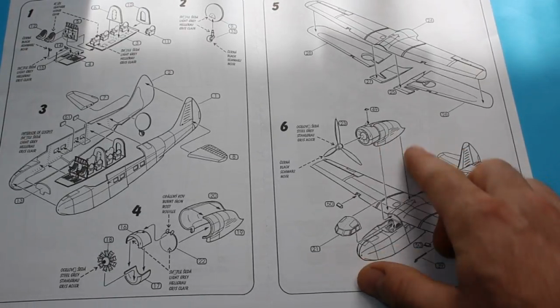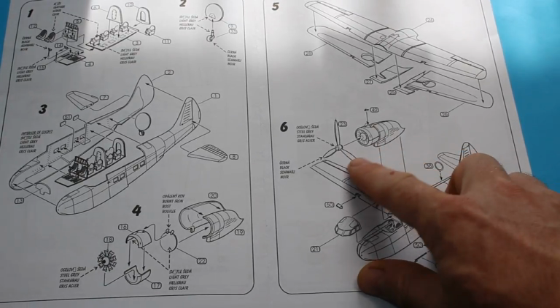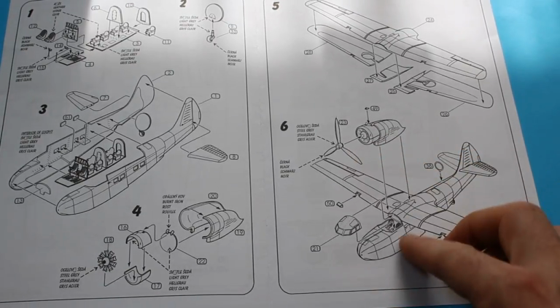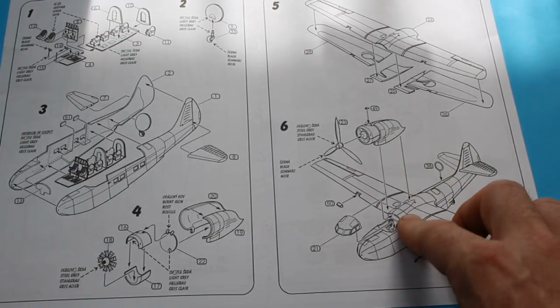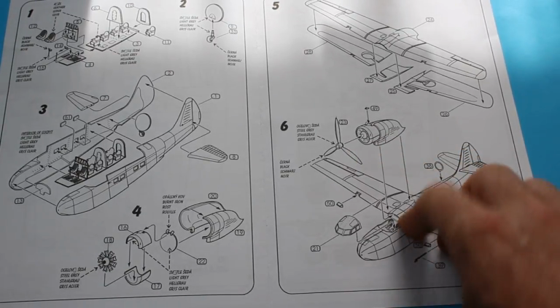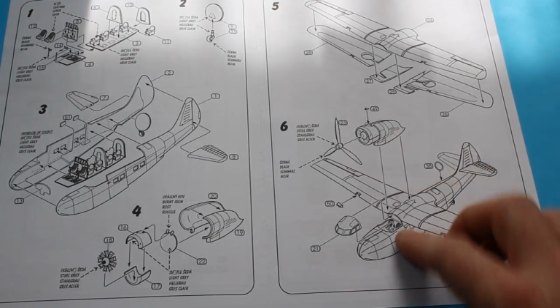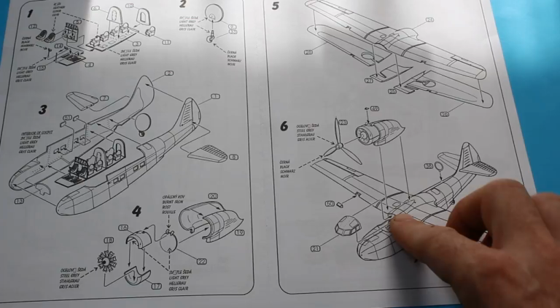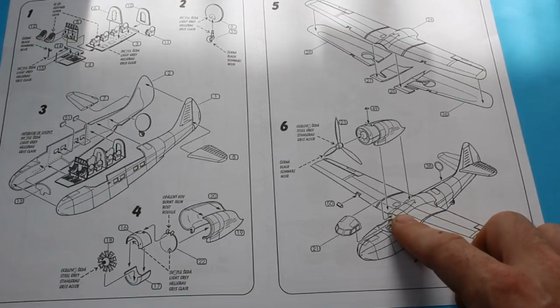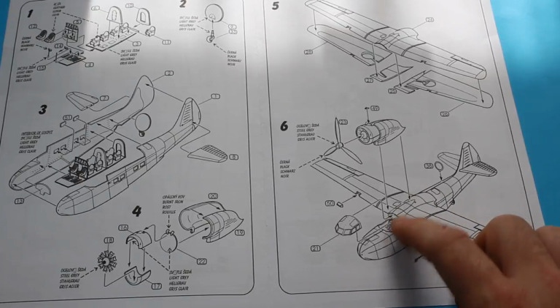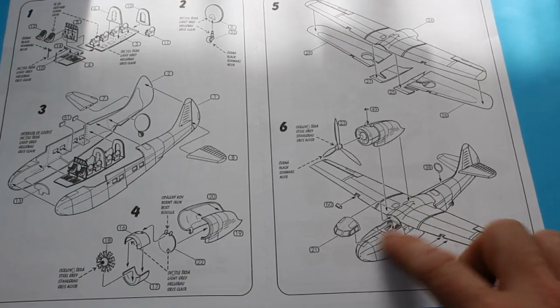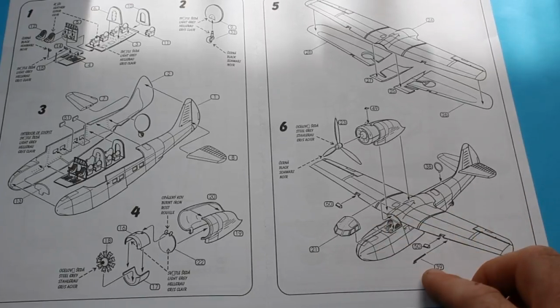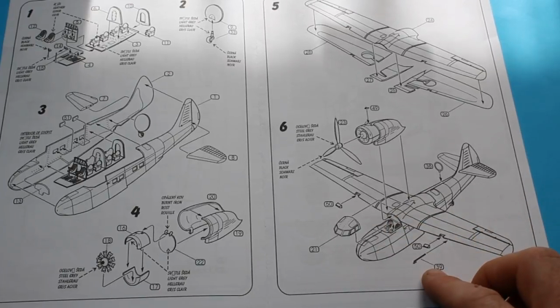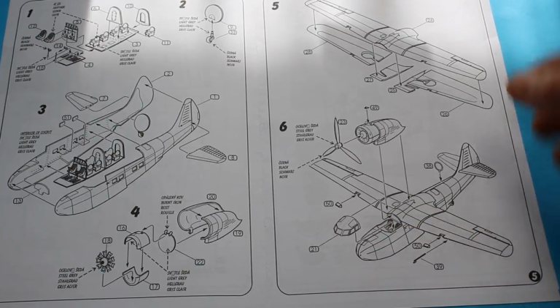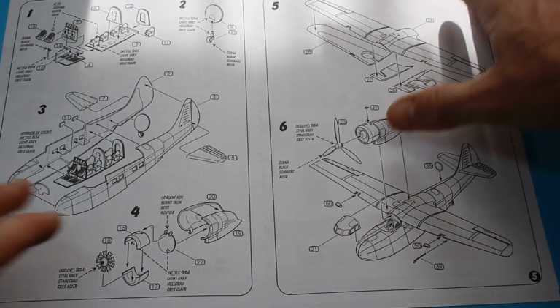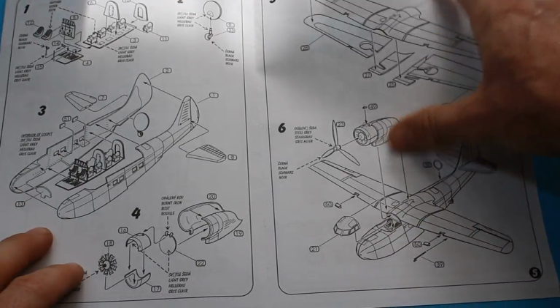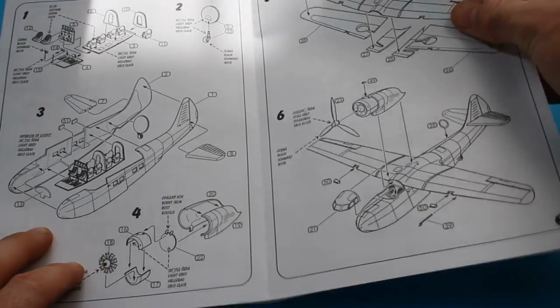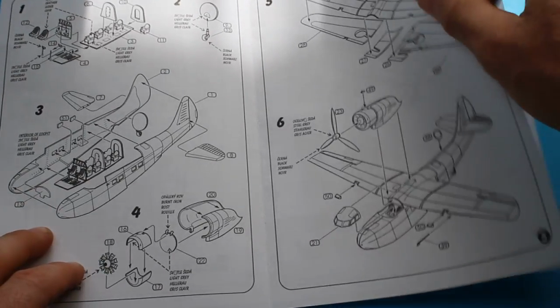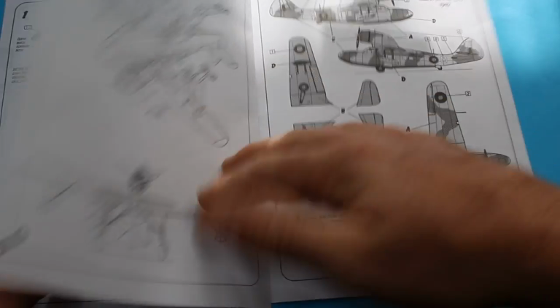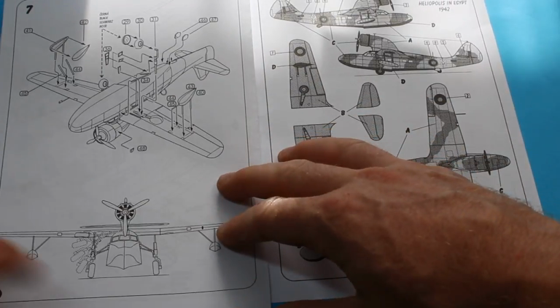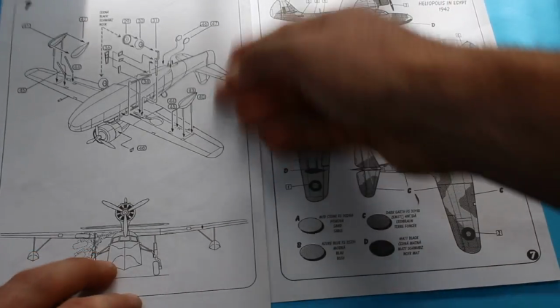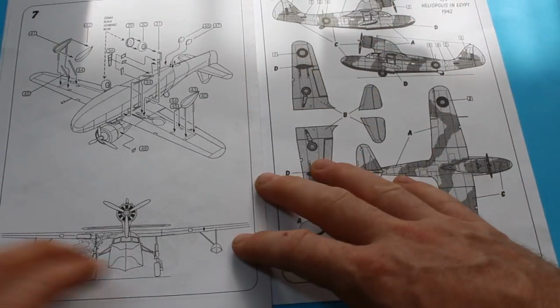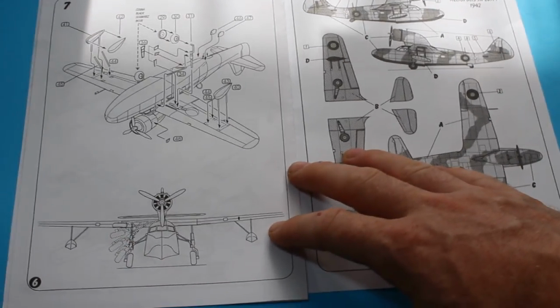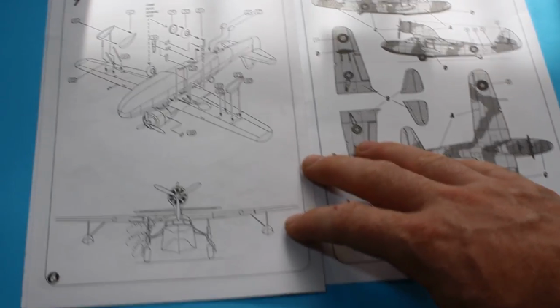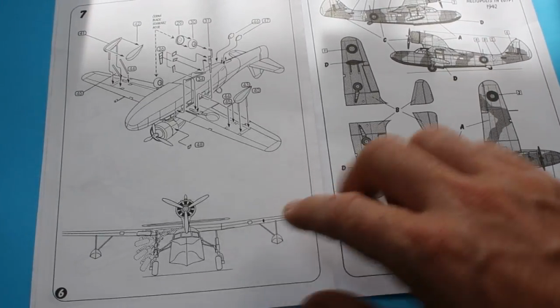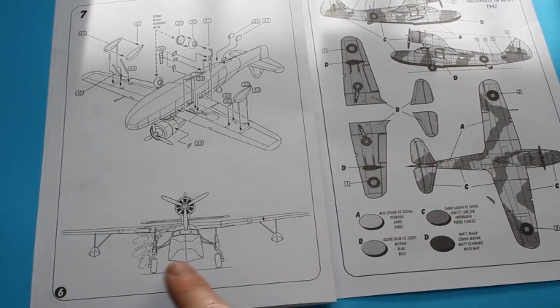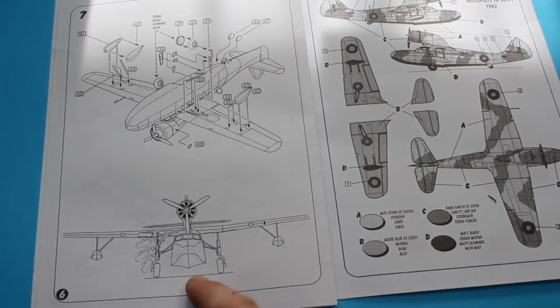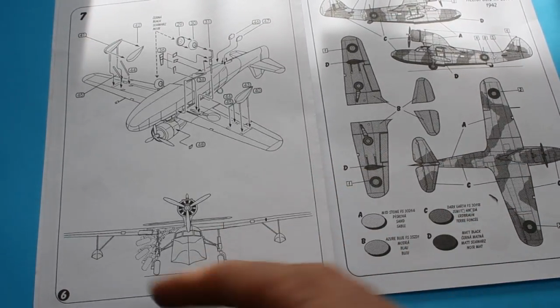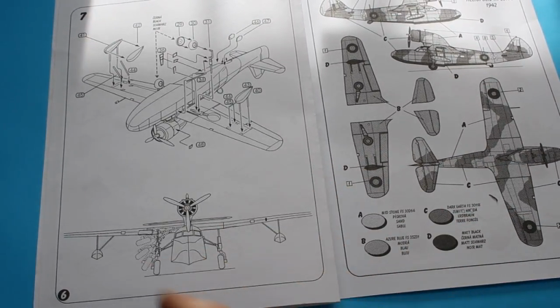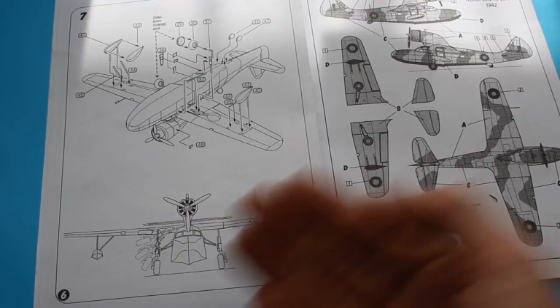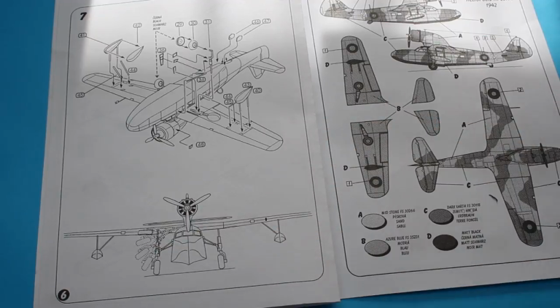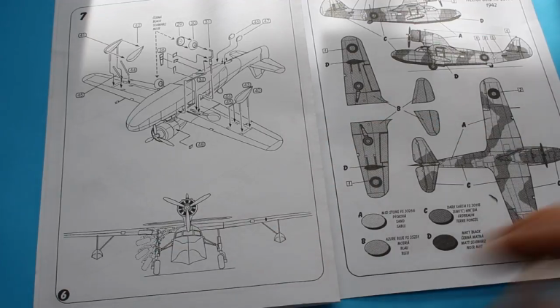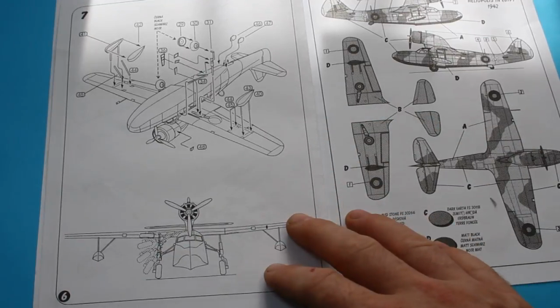Then we've got the engine going on to the top, which is mounted as you can see. The windscreen goes on along with a few final parts, and then we've got the undercarriage on the underside of the wing — showing here how the undercarriage works and how it connects back up to the wing.